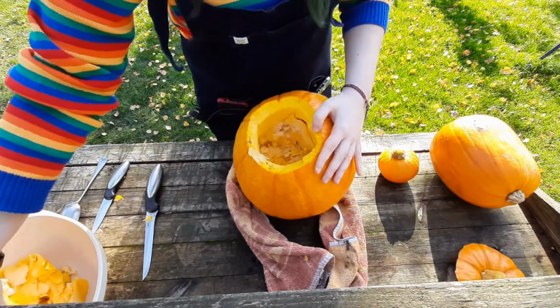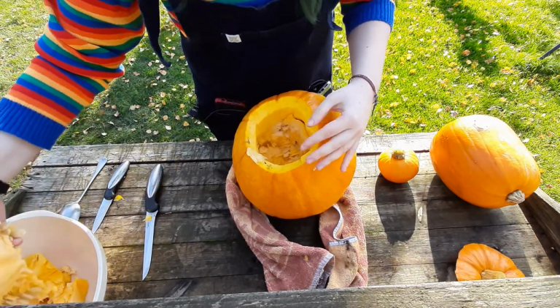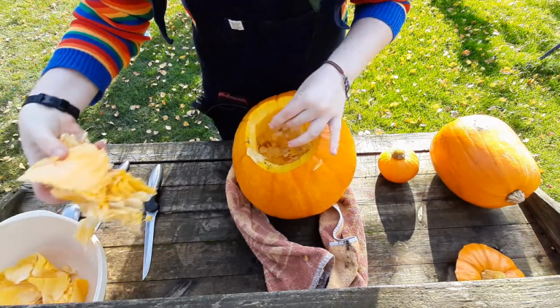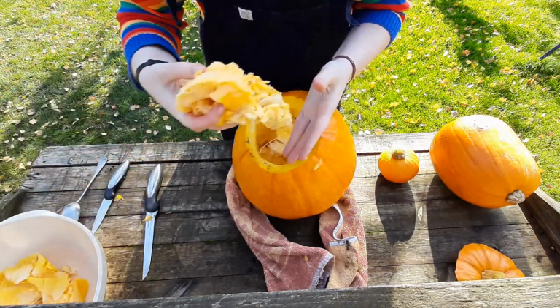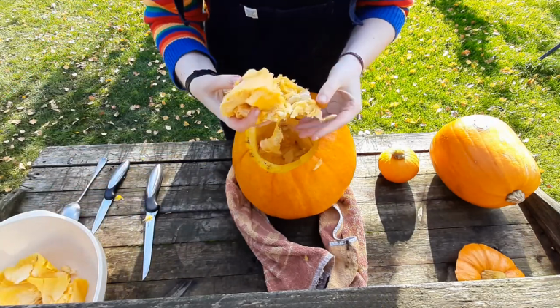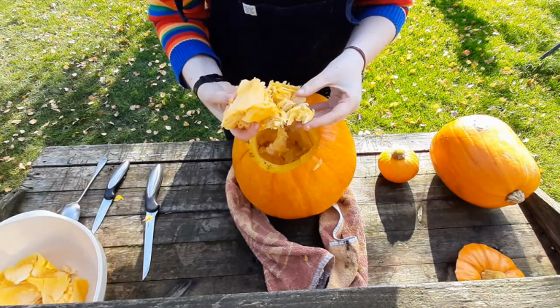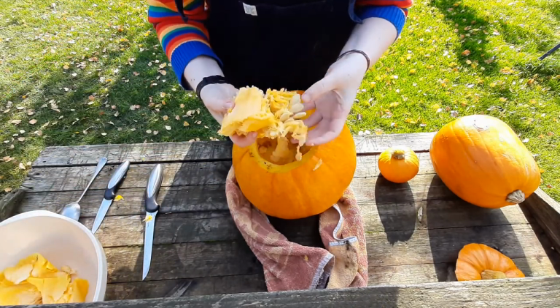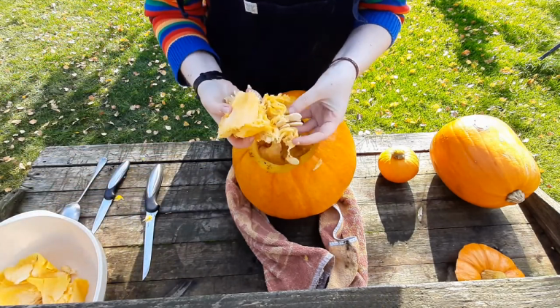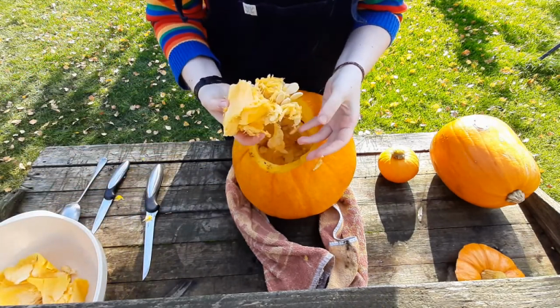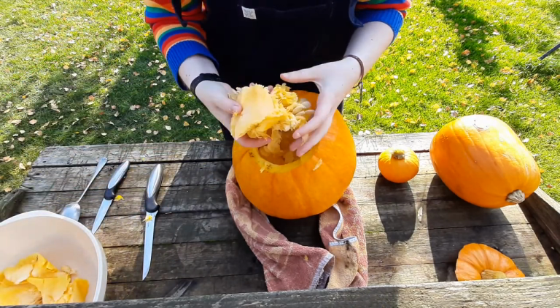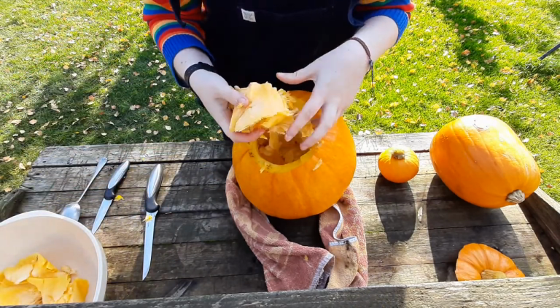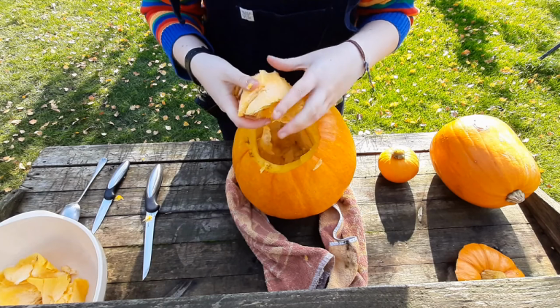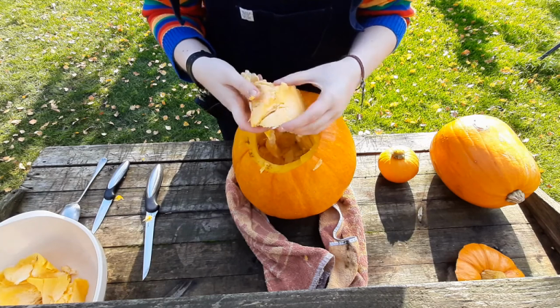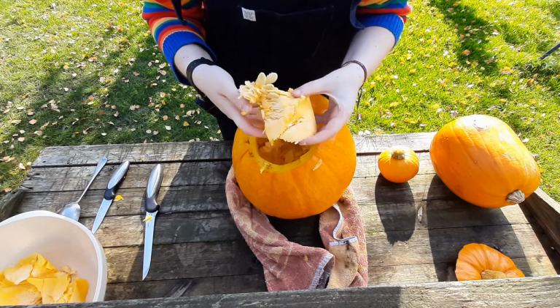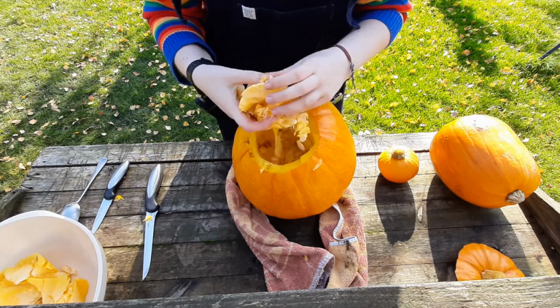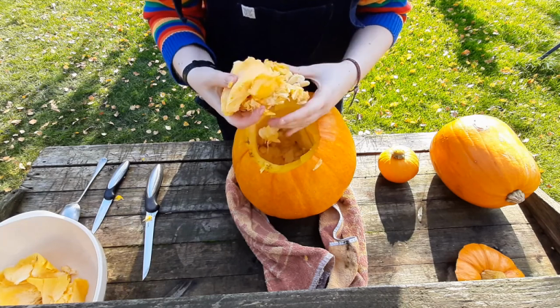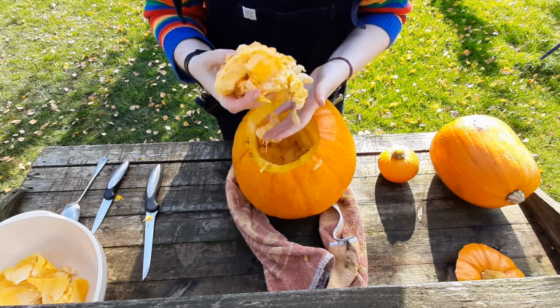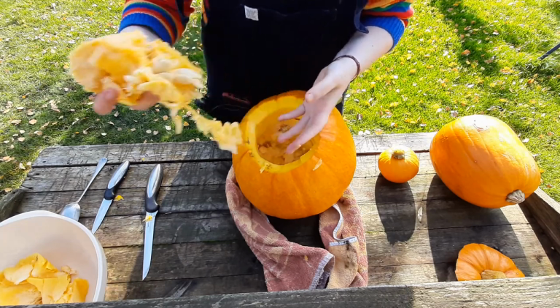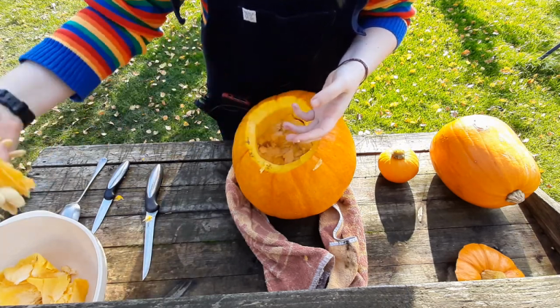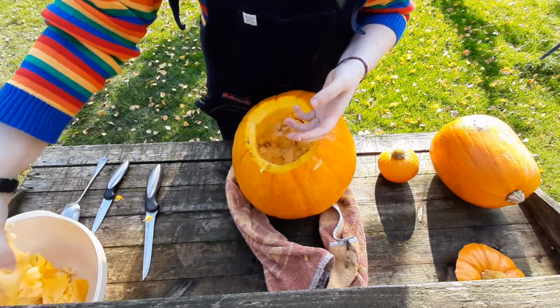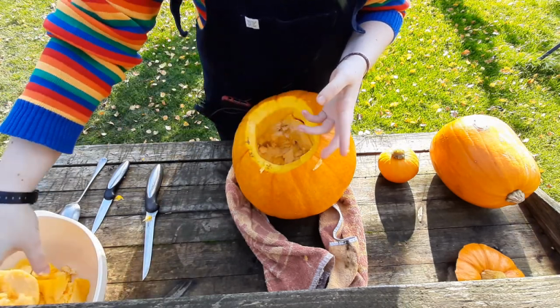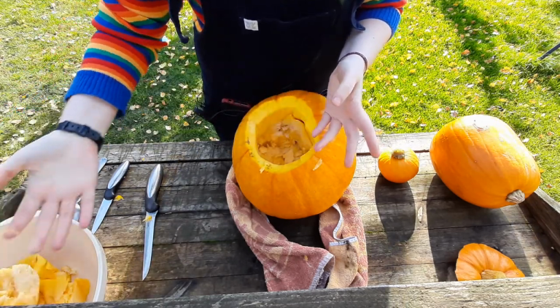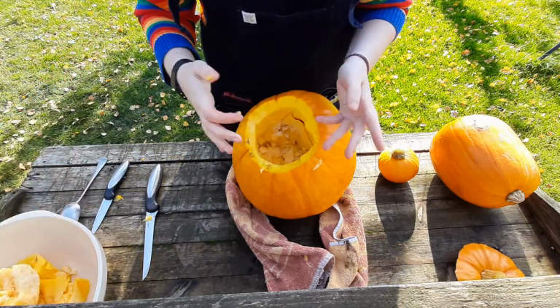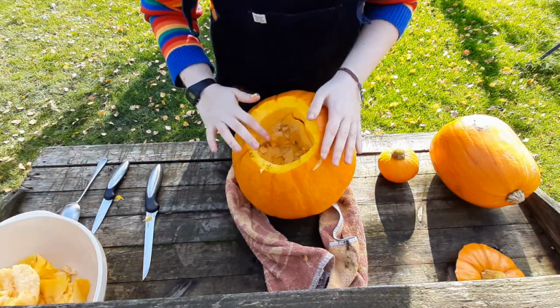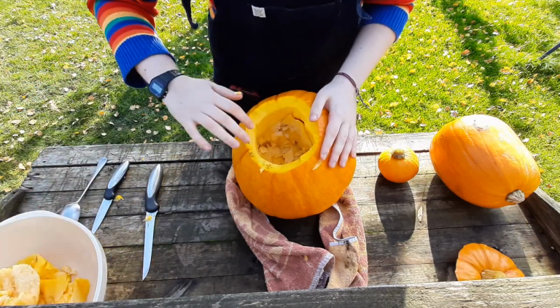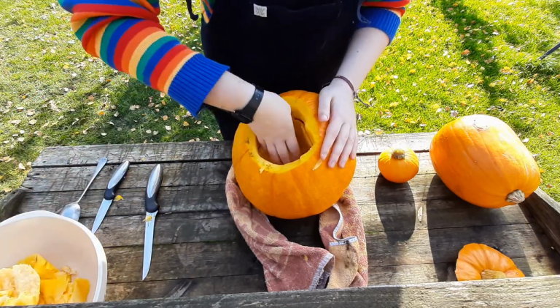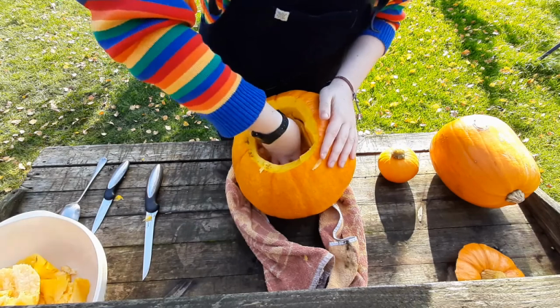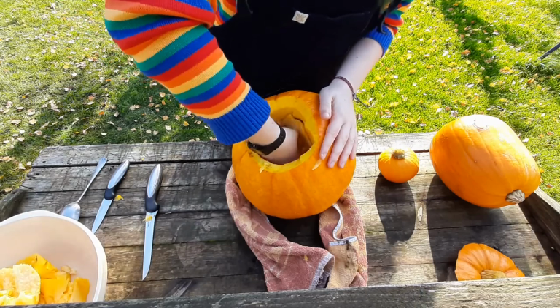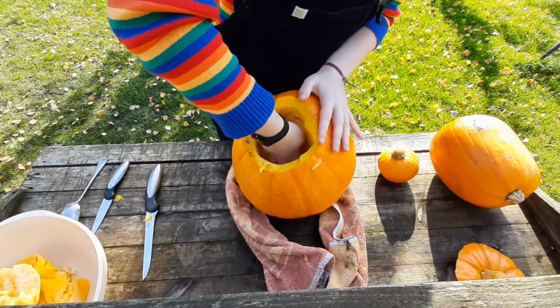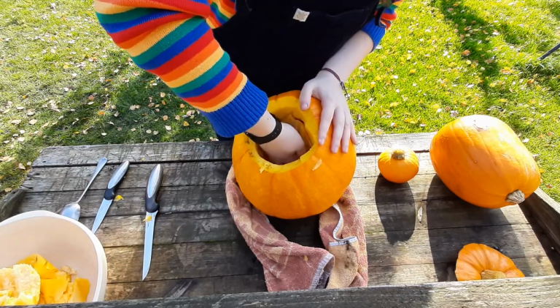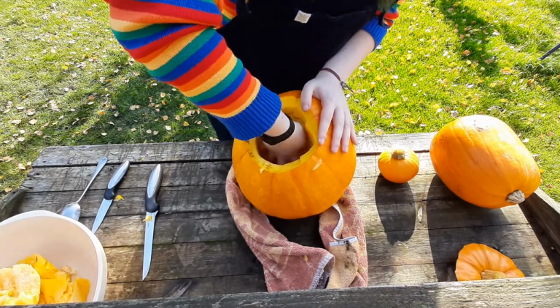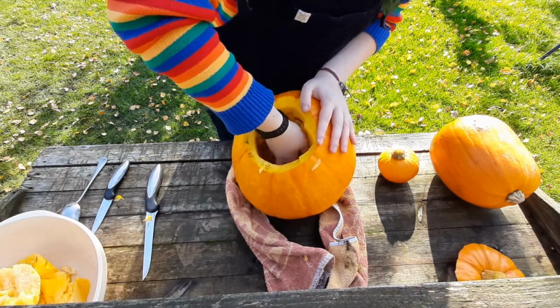You do have to get your hand in and pull the stuff out — just pop that in your bowl. These are usable: you can dry the pumpkin seeds out and grow pumpkins next year, or make pumpkin pie with the innards. We're not going to do that today, so I'm going to carry on and I'll see you when I'm finished.